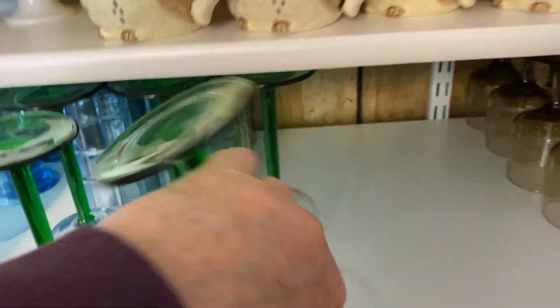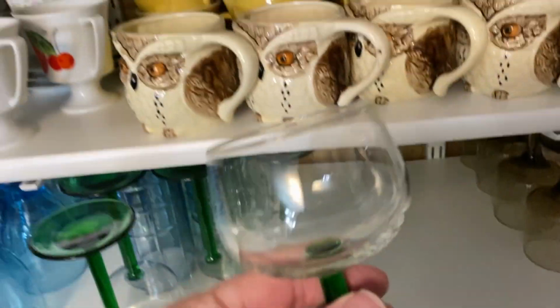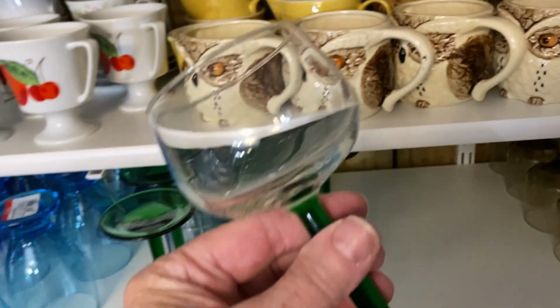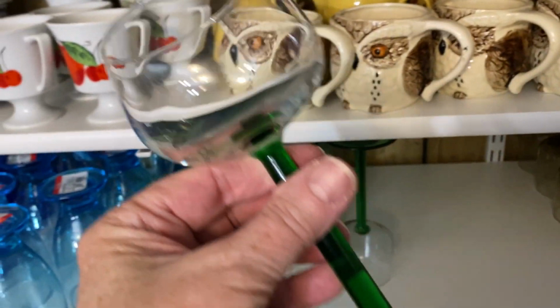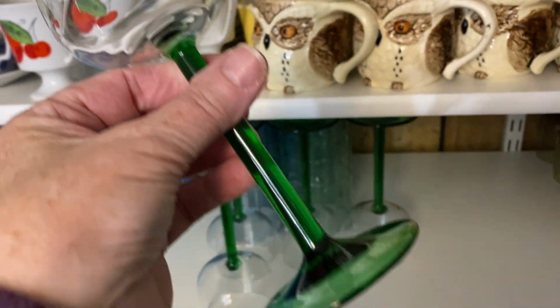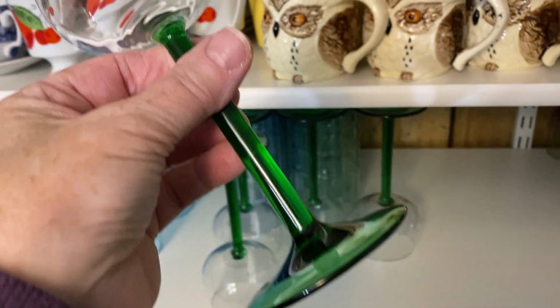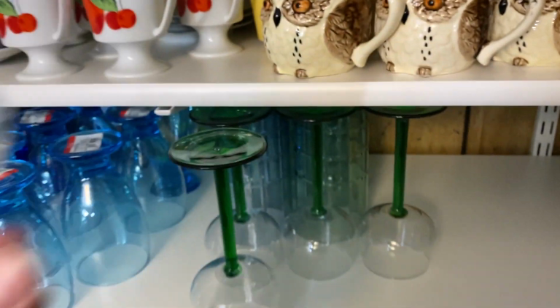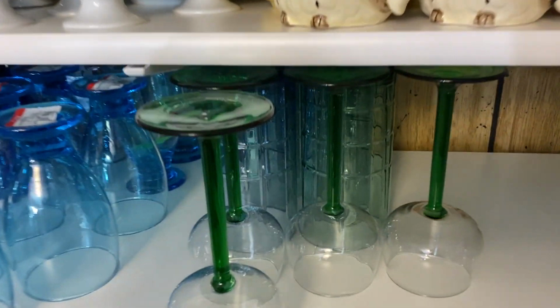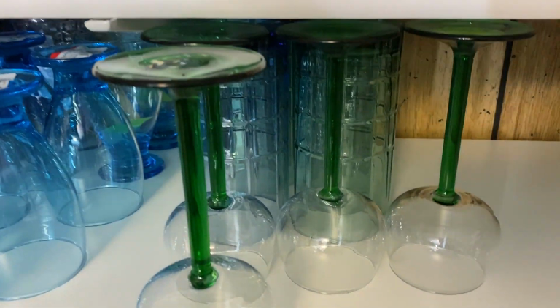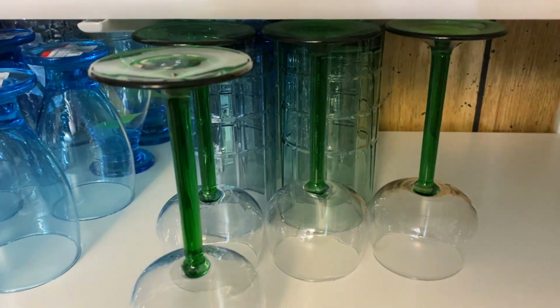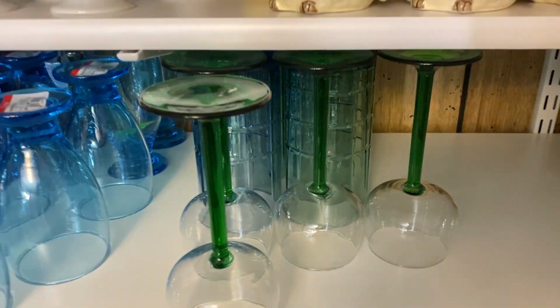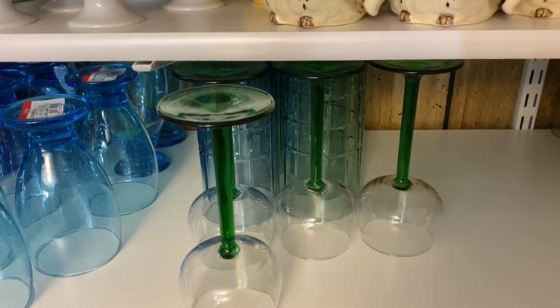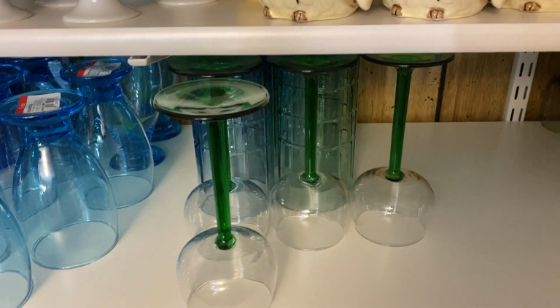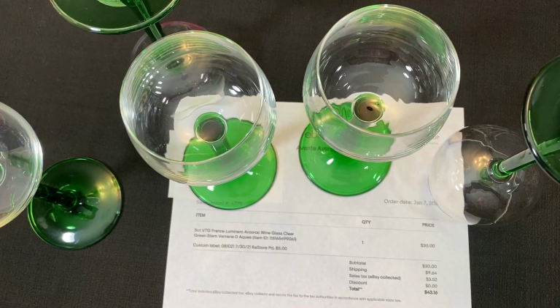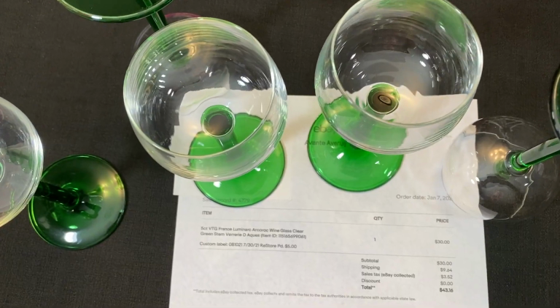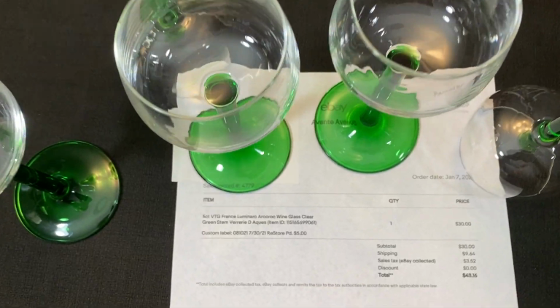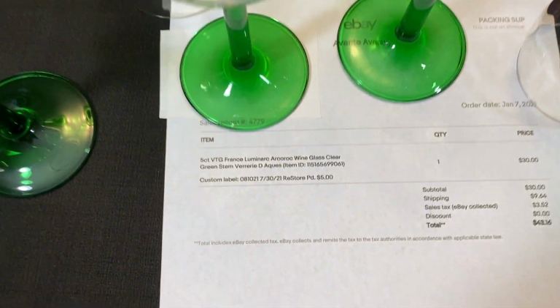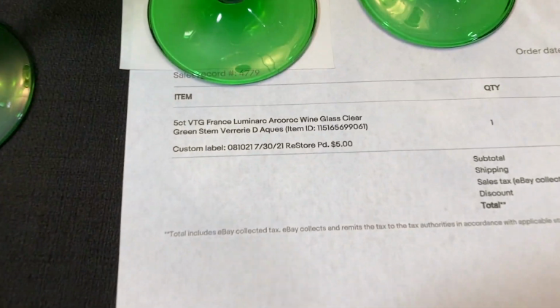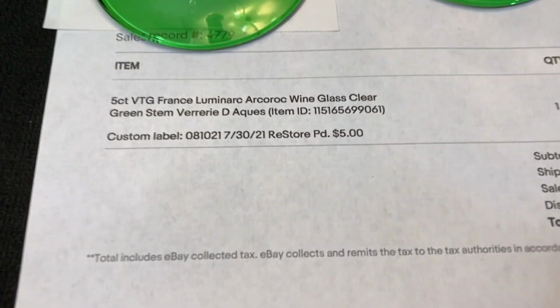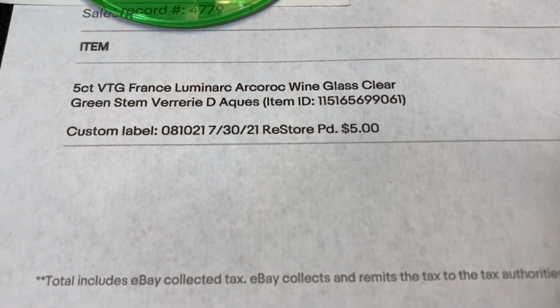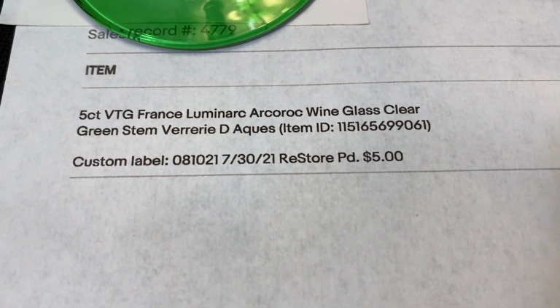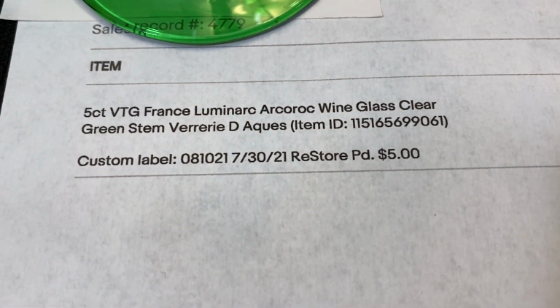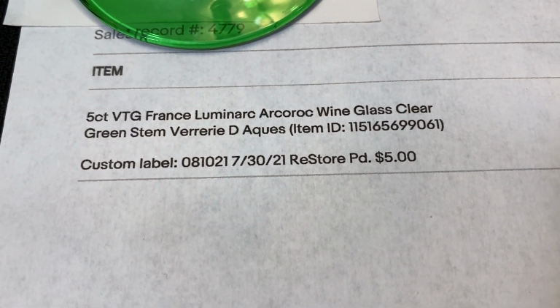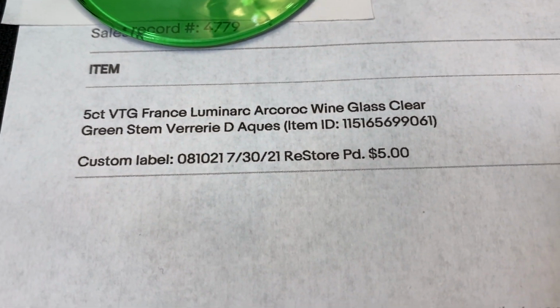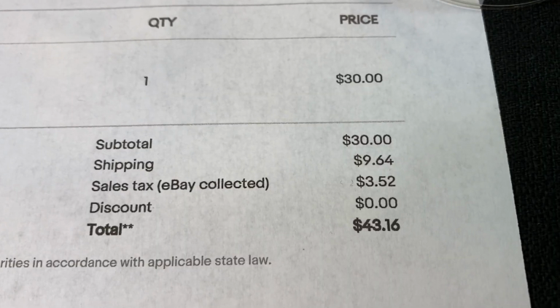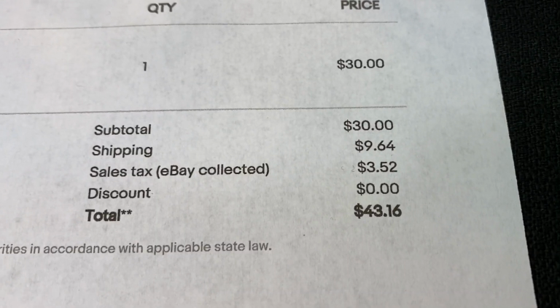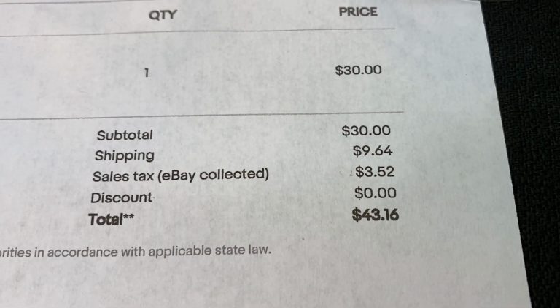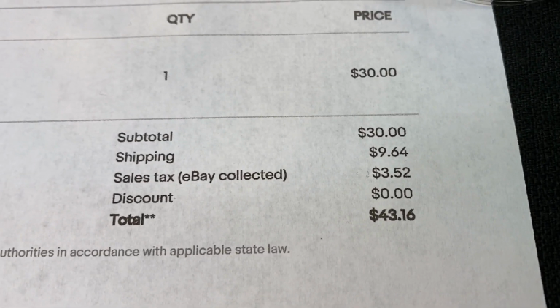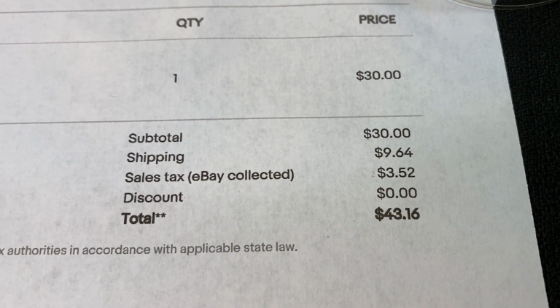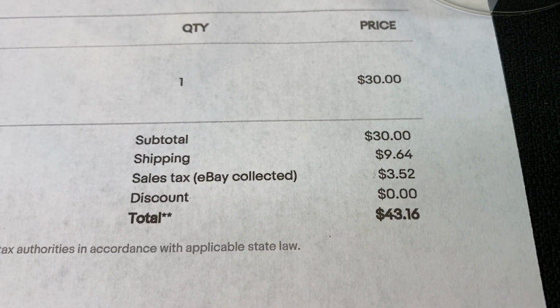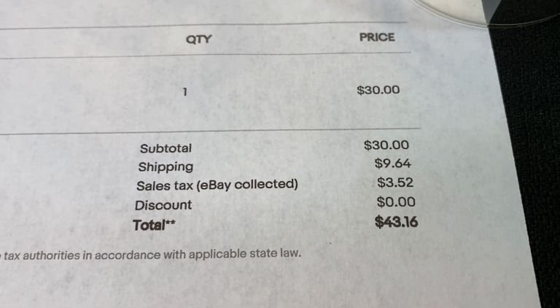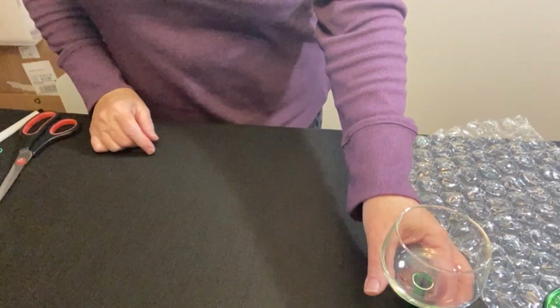This five-count lot of made-in-France Luminarc by Arc International wine glasses with green stems — paid five dollars at the ReStore and they sold on Offer Up for thirty dollars plus shipping.